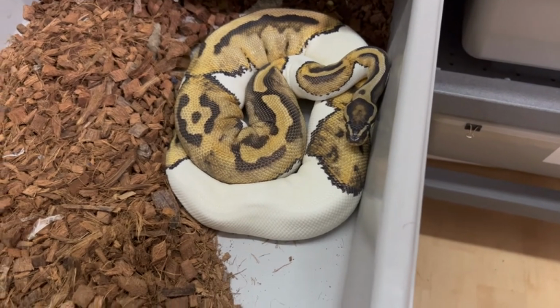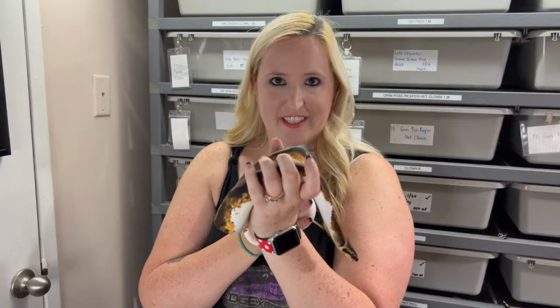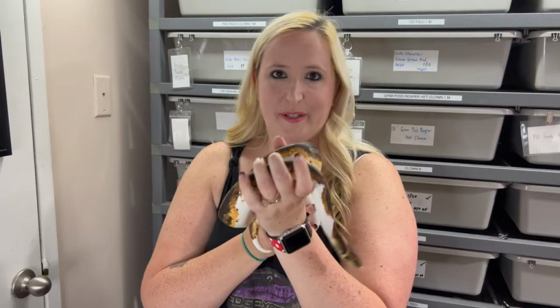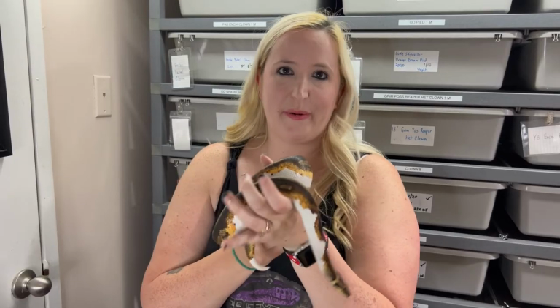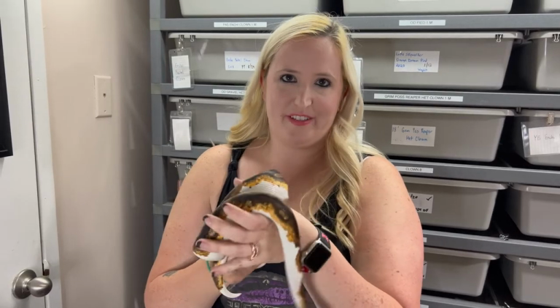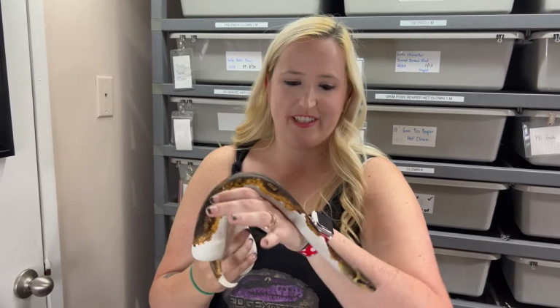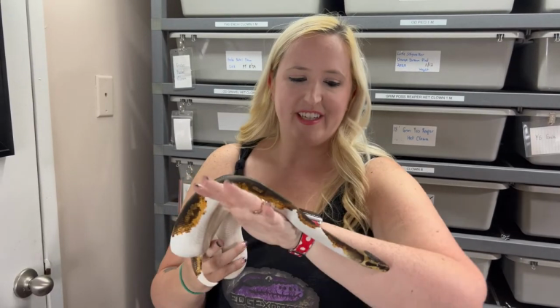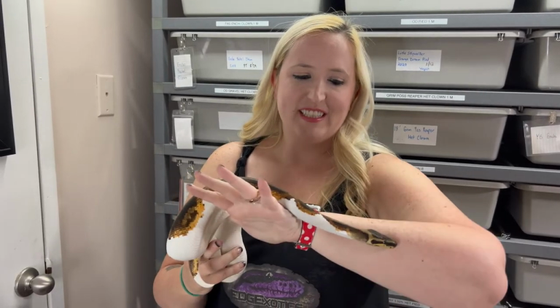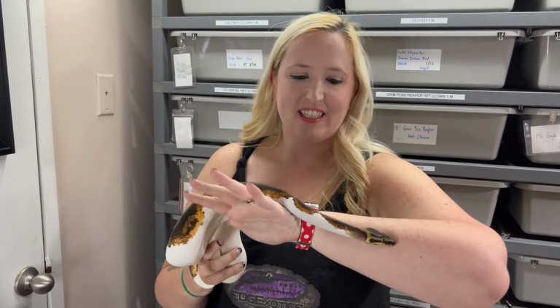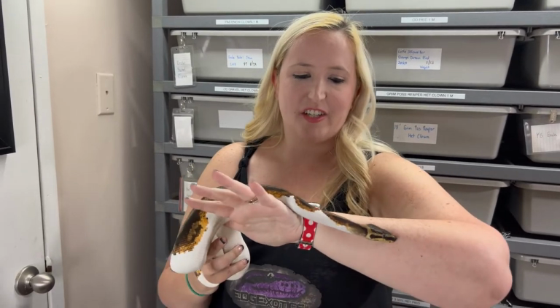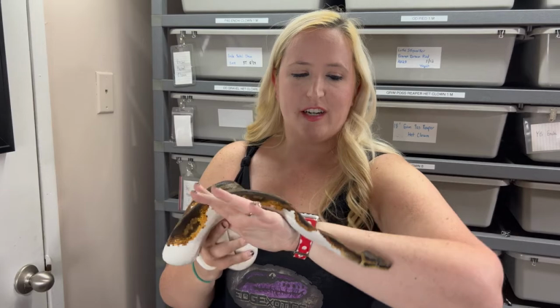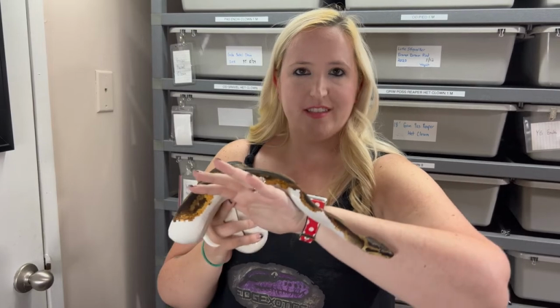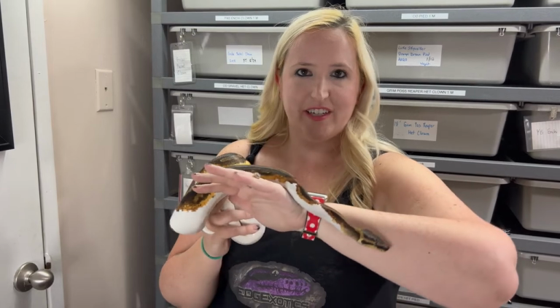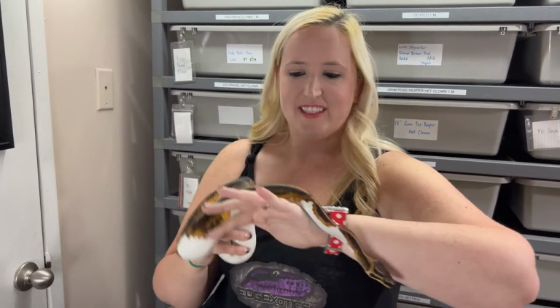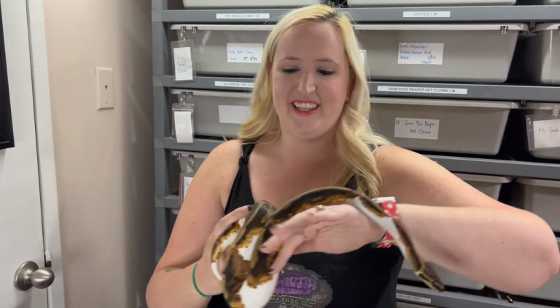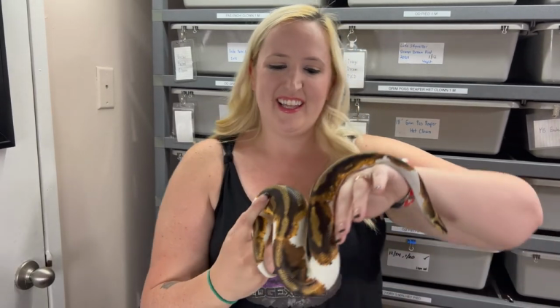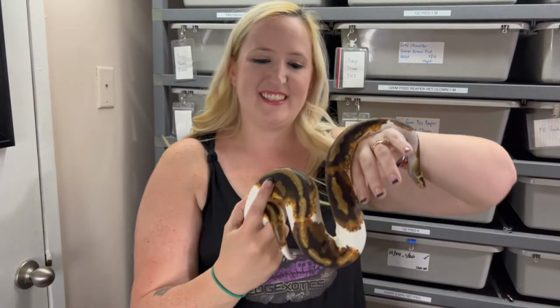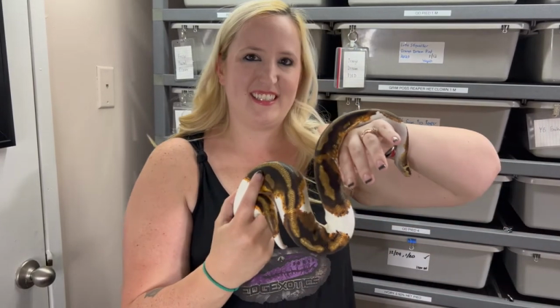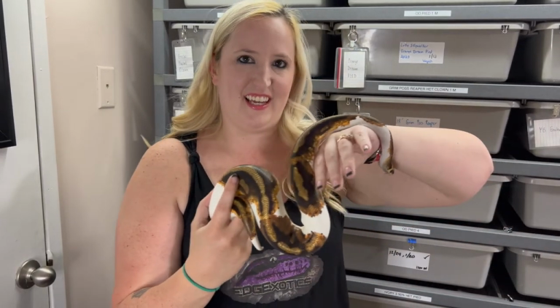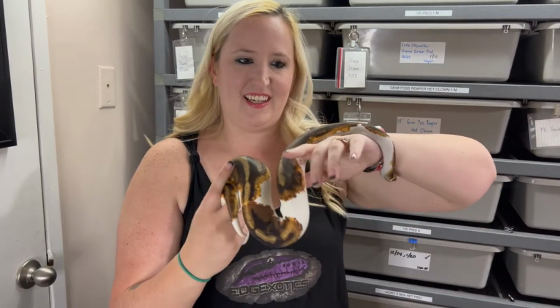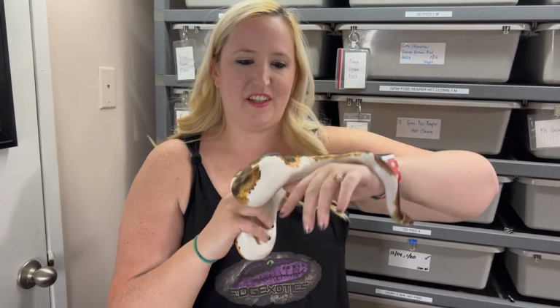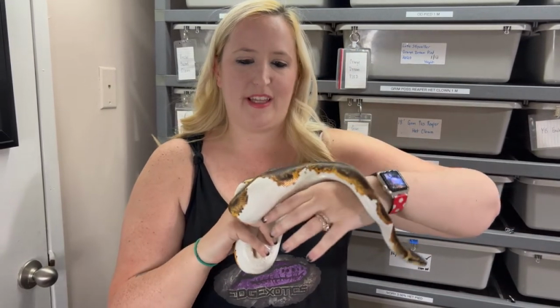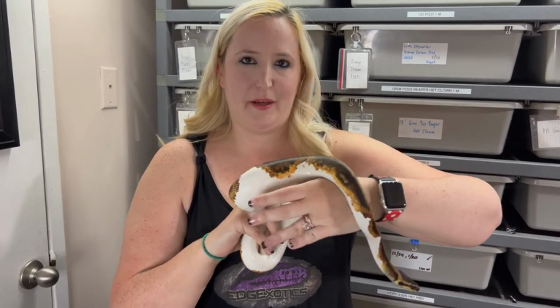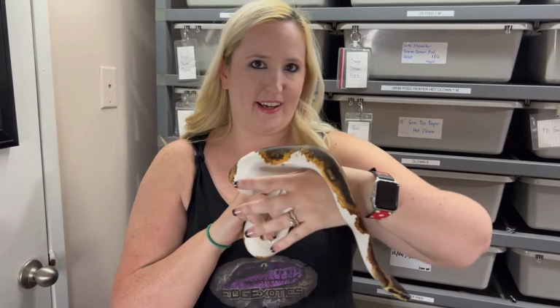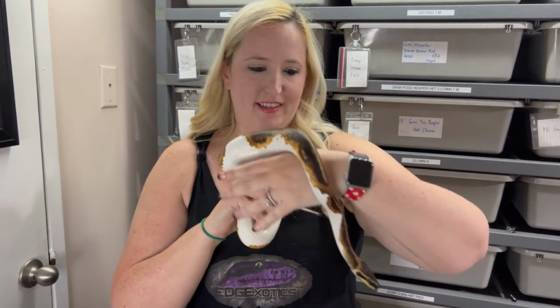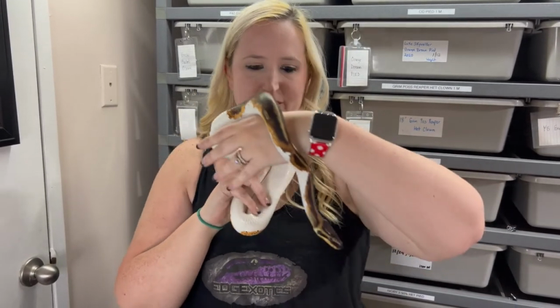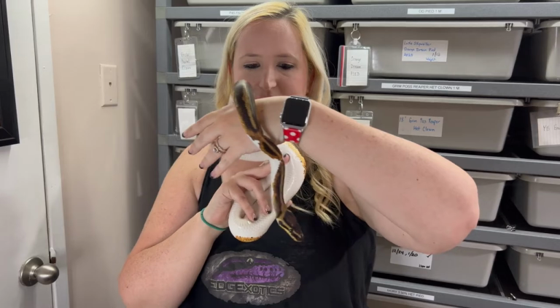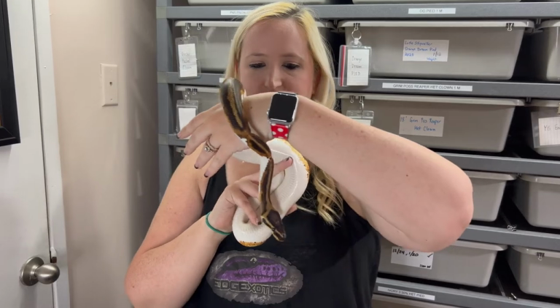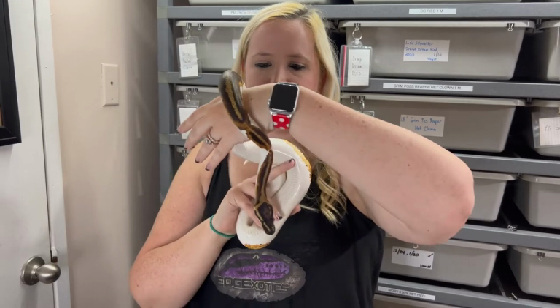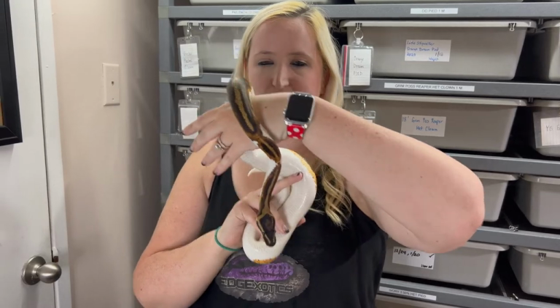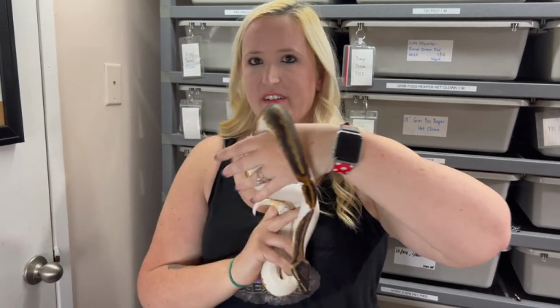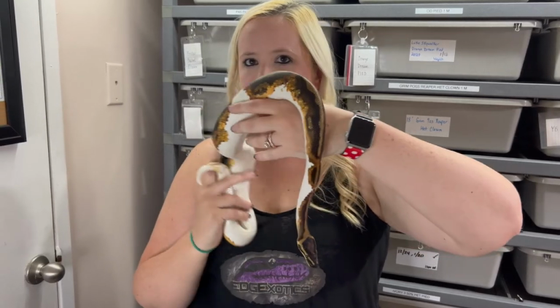She wouldn't cooperate on the surface — she's a little curious. This is a yellow belly Pied female and we're growing her up.